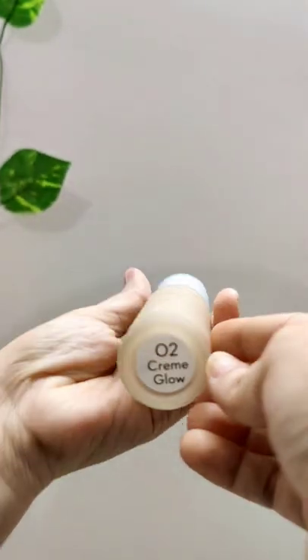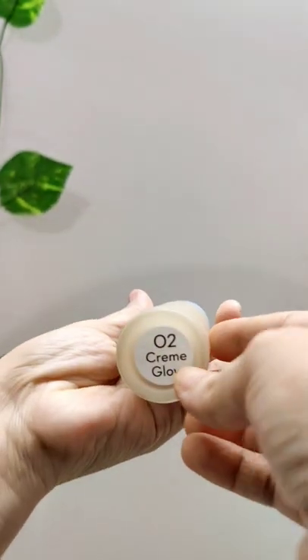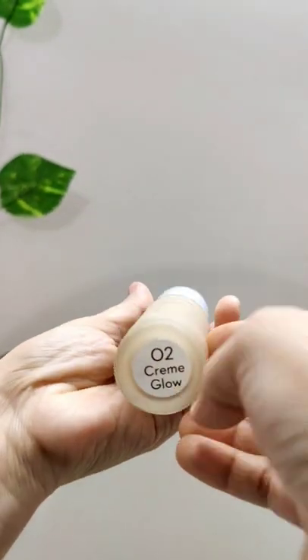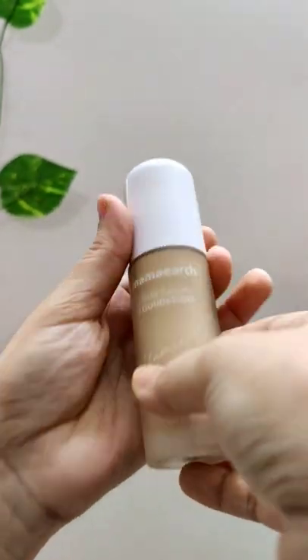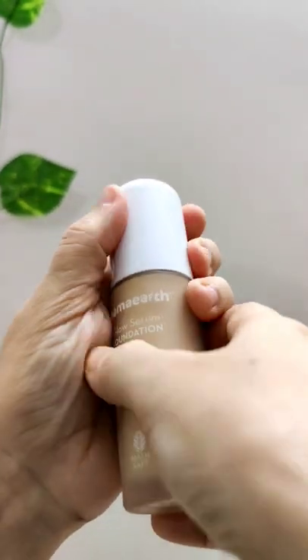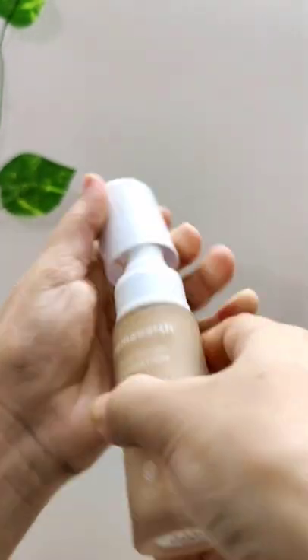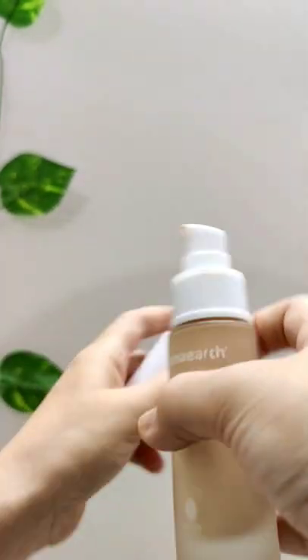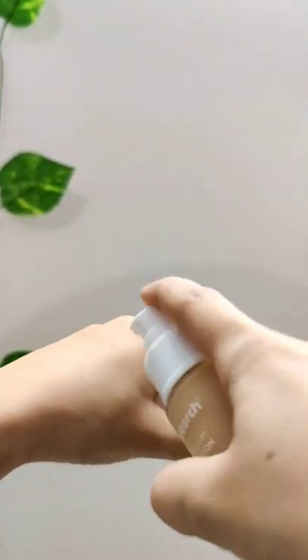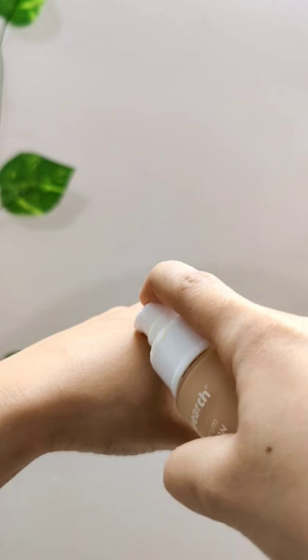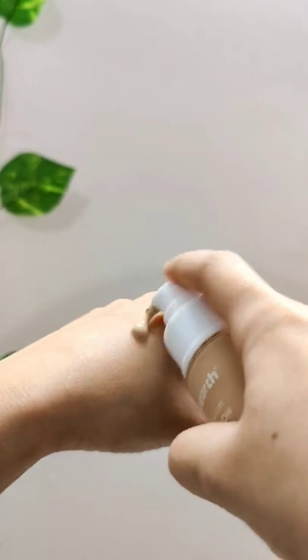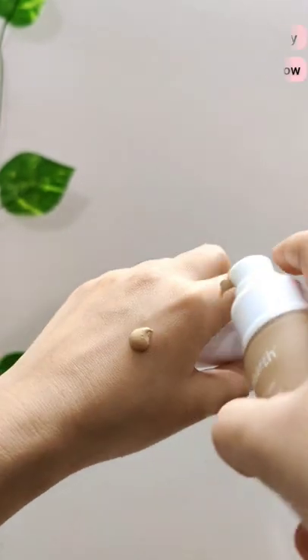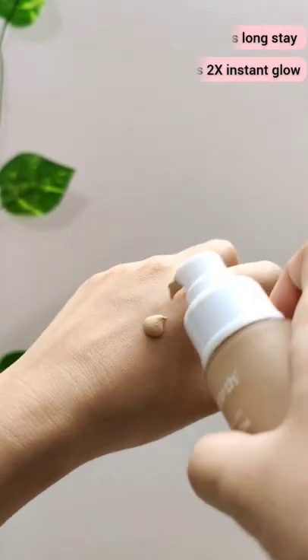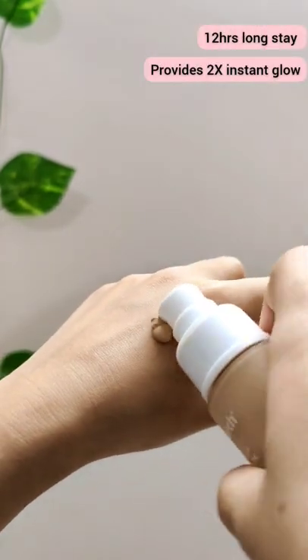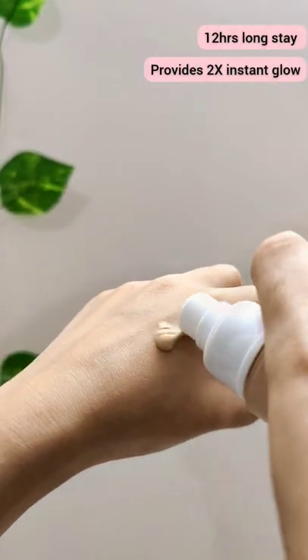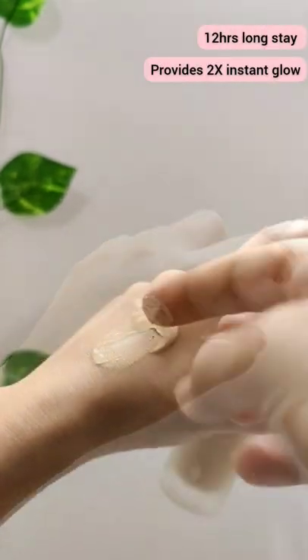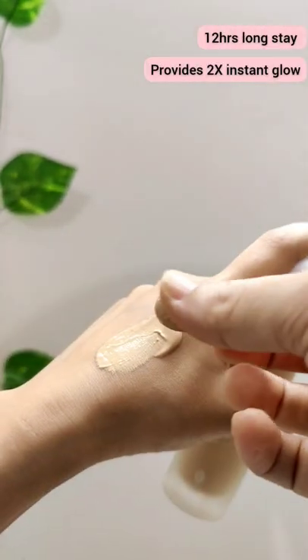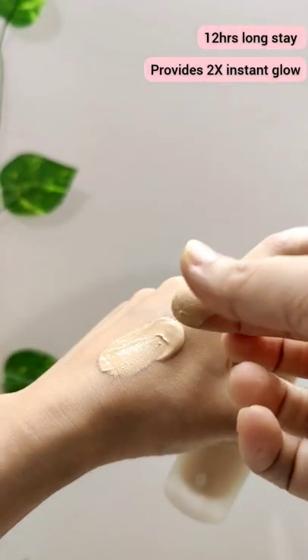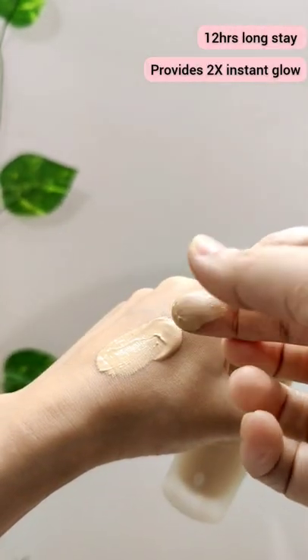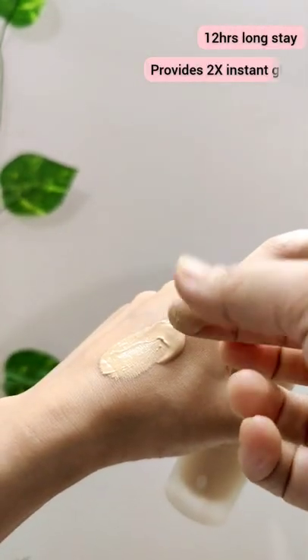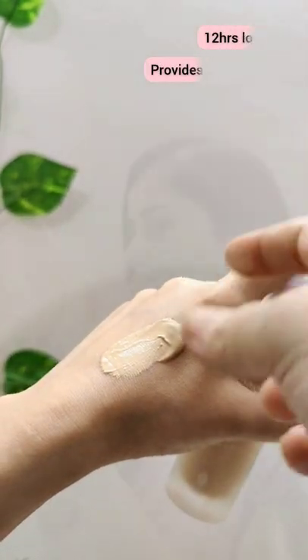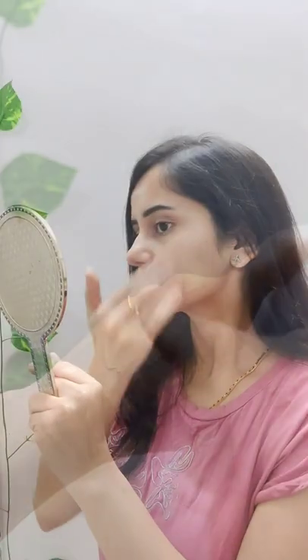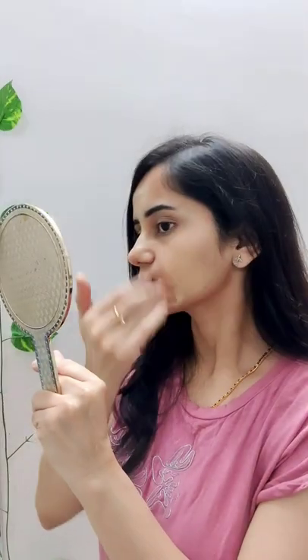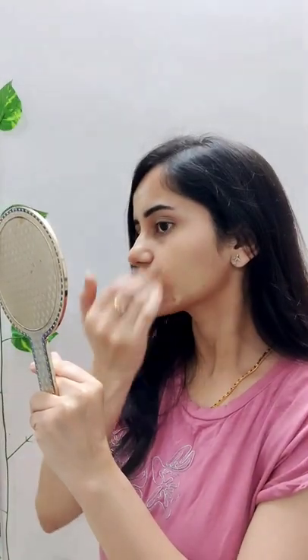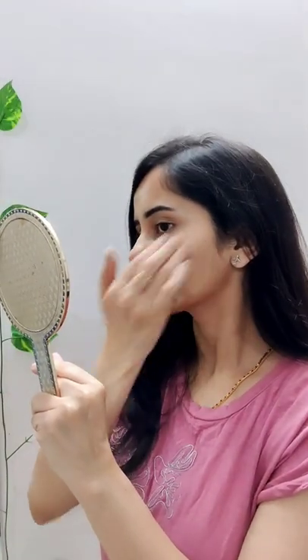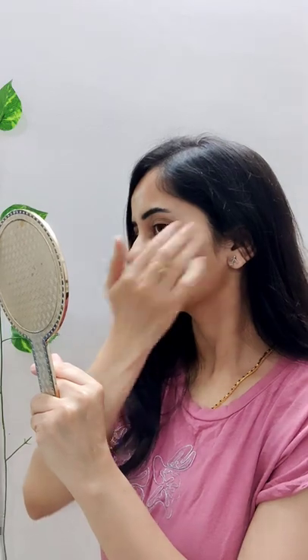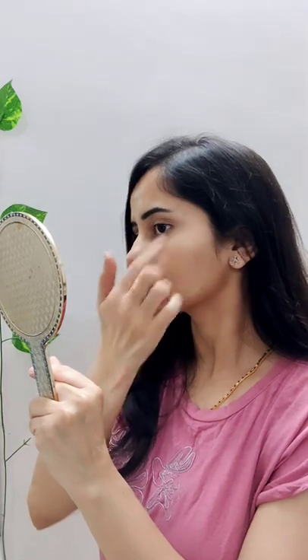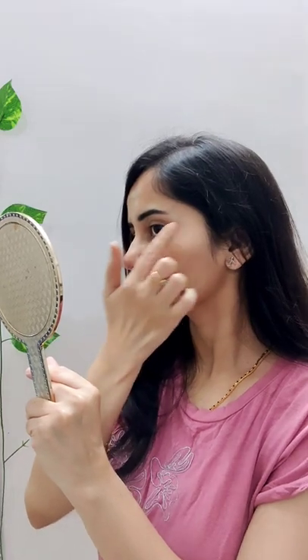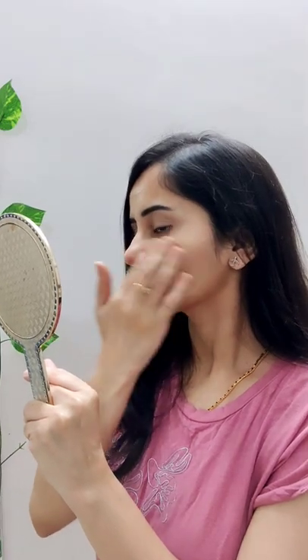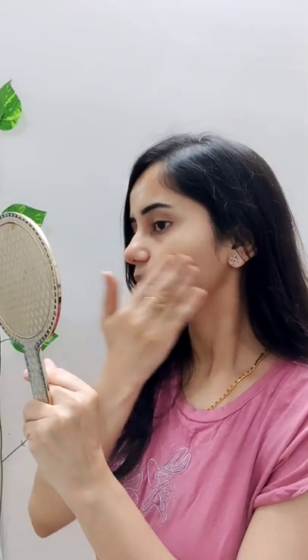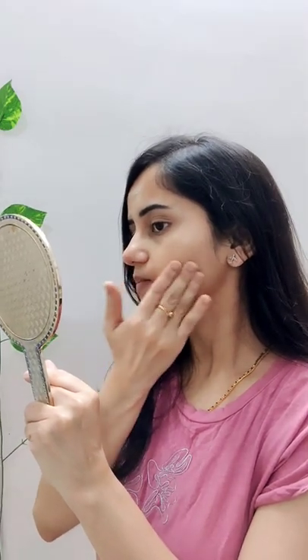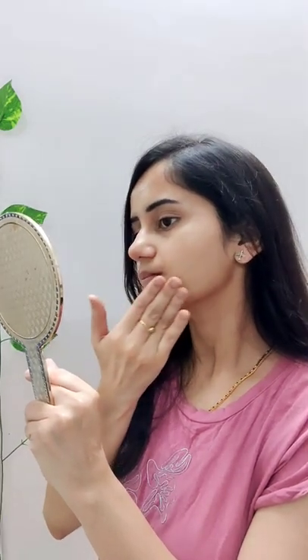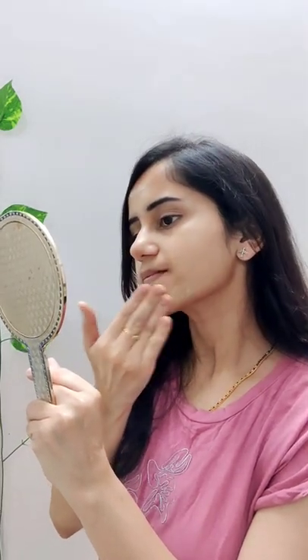The Glow Serum Foundation is made of a unique serum formula. It has 12 hours long stay and provides instant glow and perfect, blendable coverage.